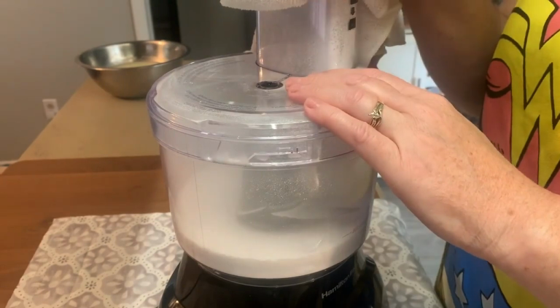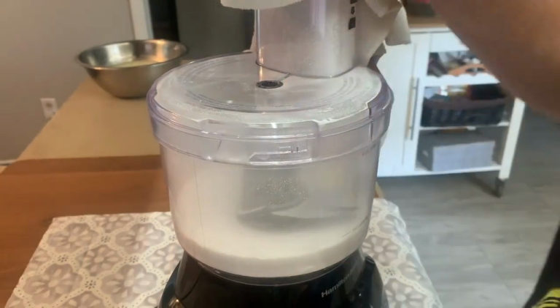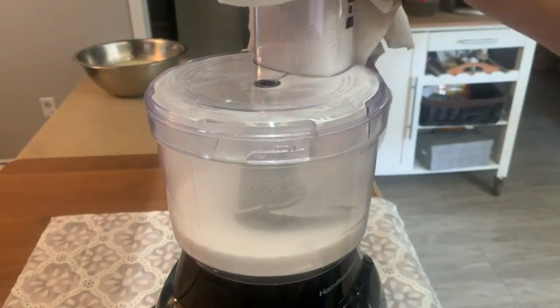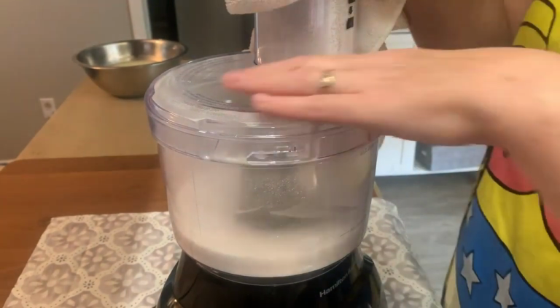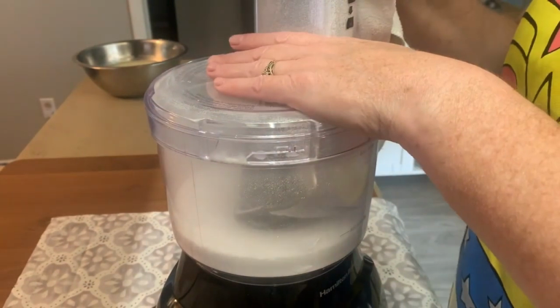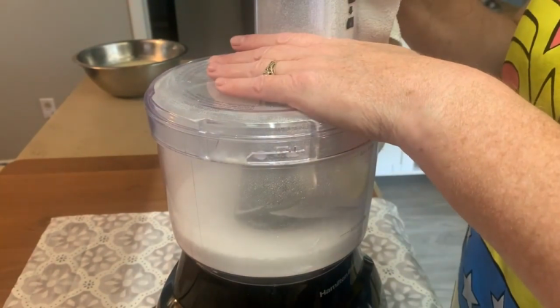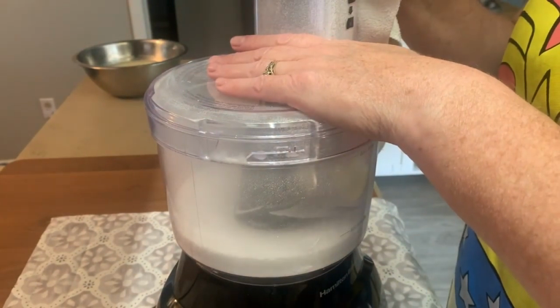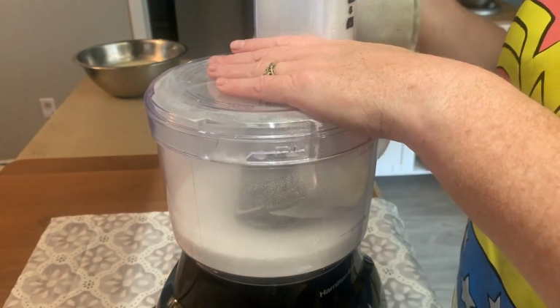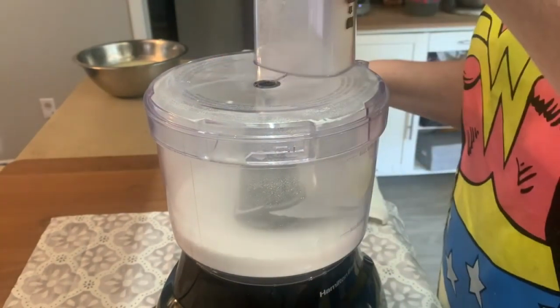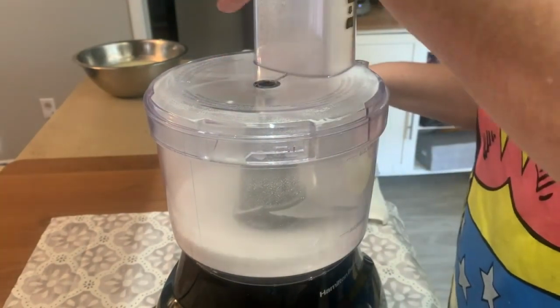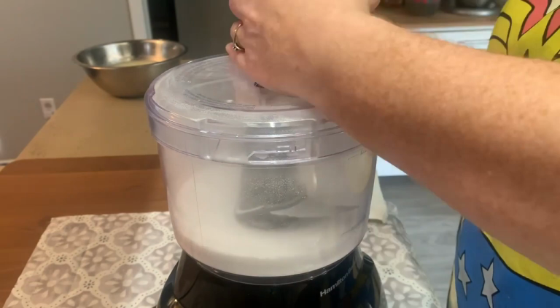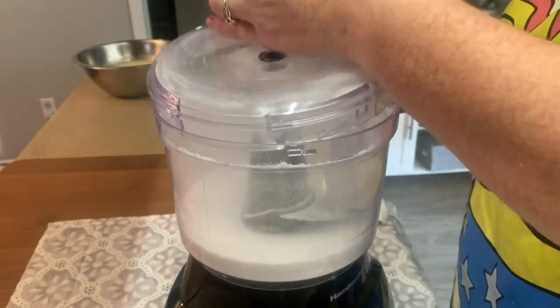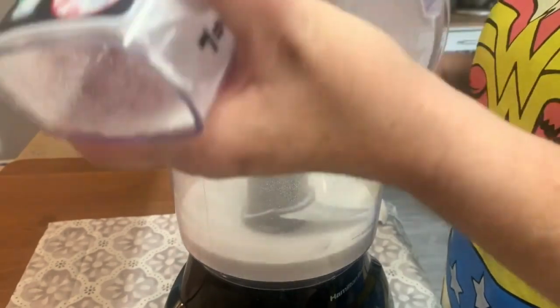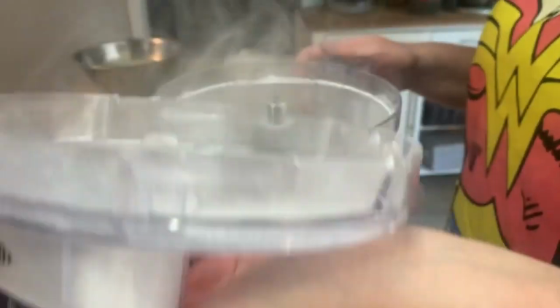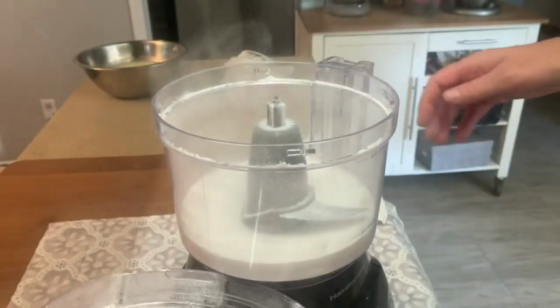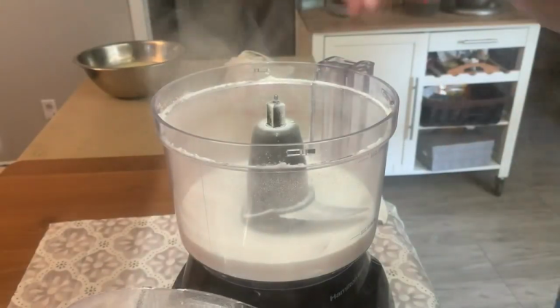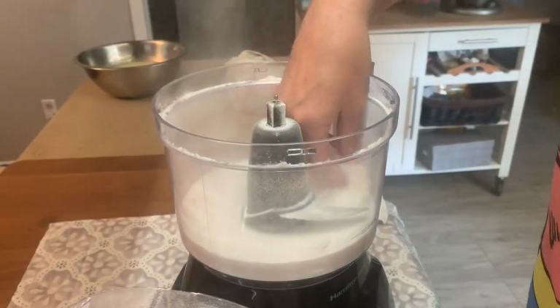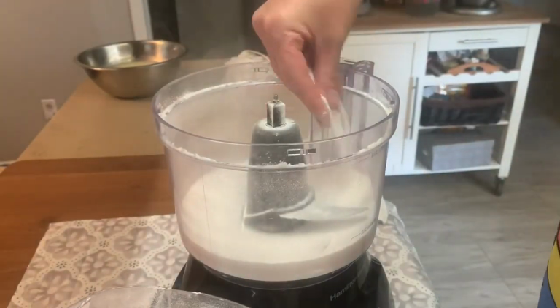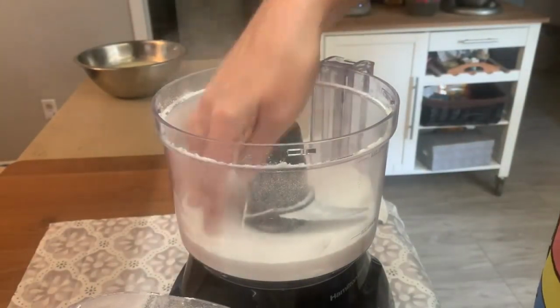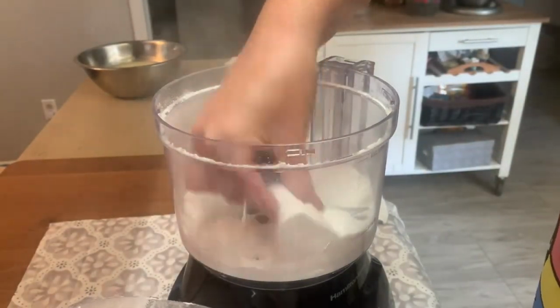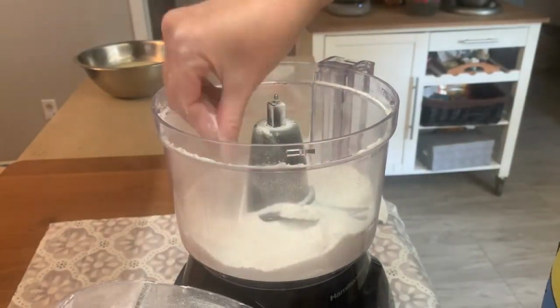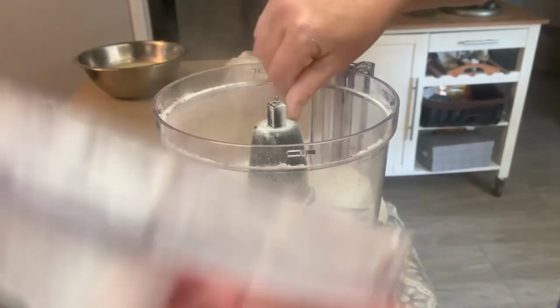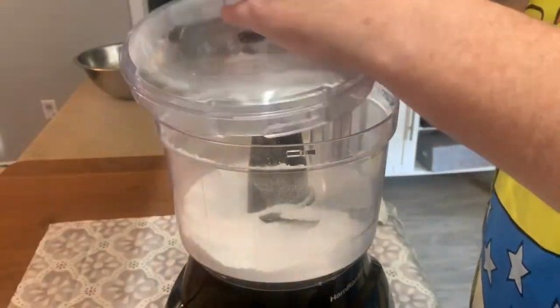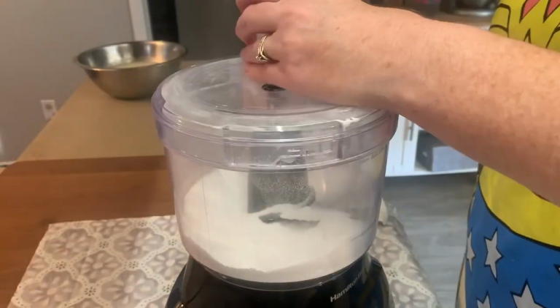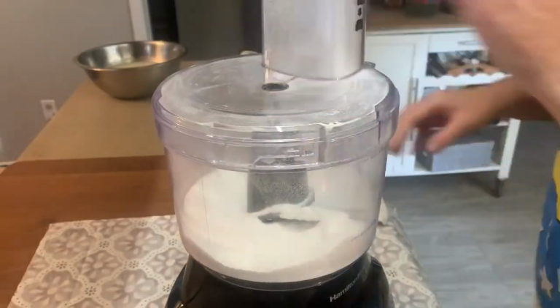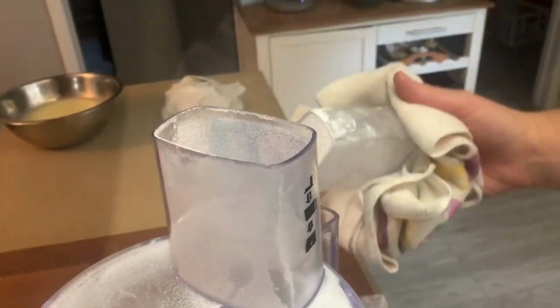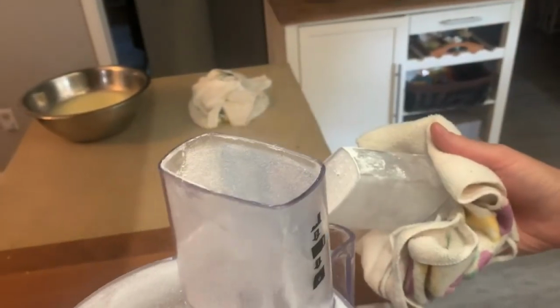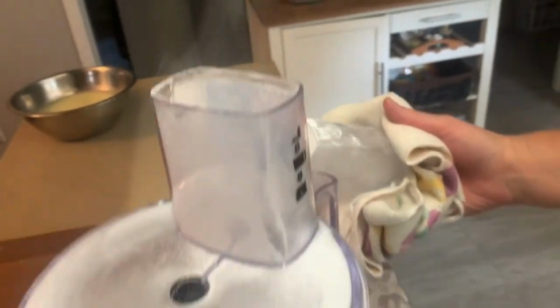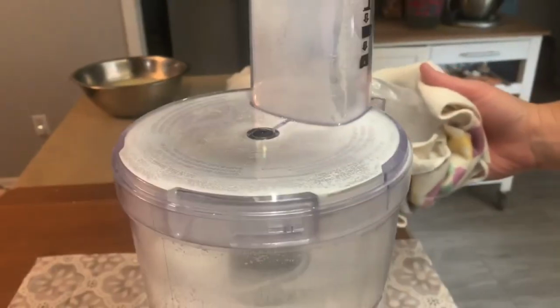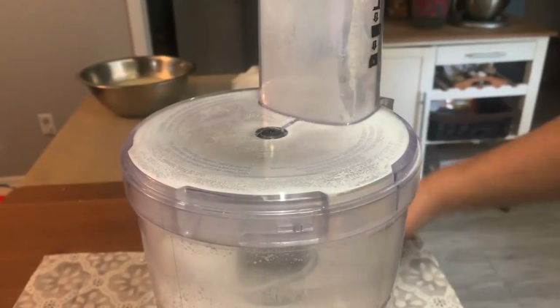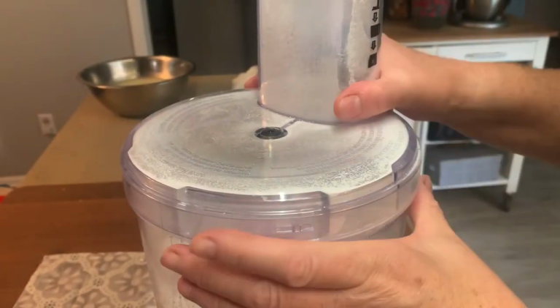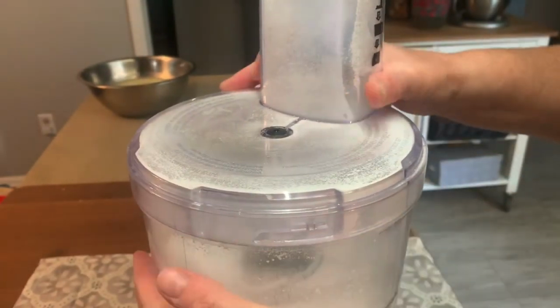It's not as powdery as store-bought powdered sugar, but I did check the ingredients on the bag I have in the cupboard and that has cornstarch in it as well. So I suspect that's probably how they make it so smooth and so powdery — but this definitely works.